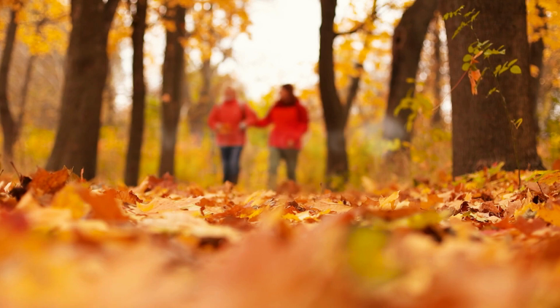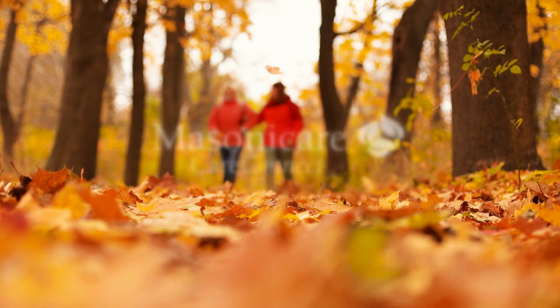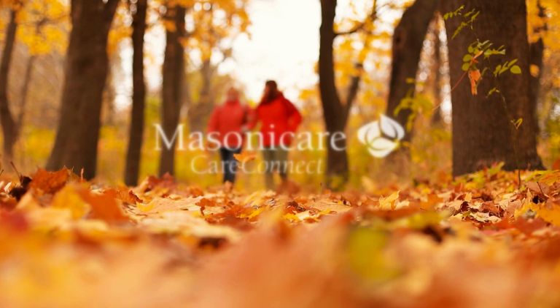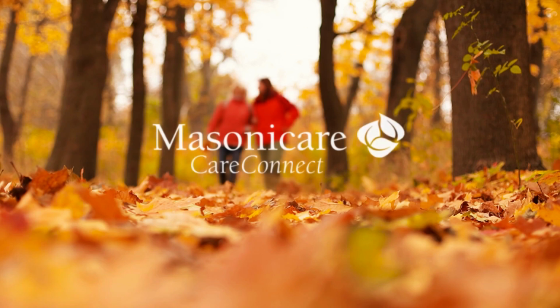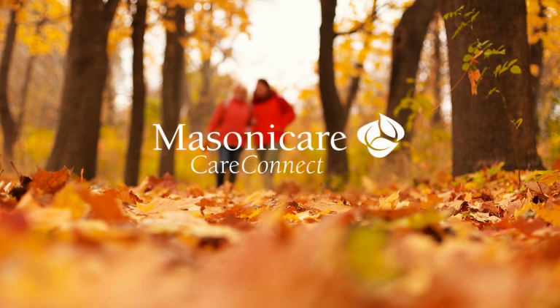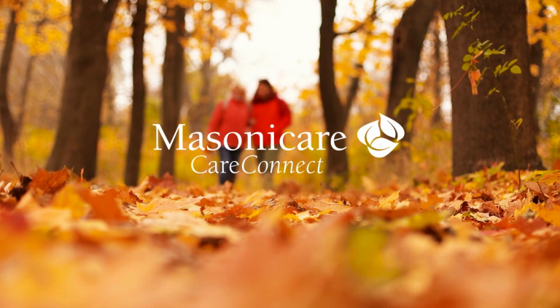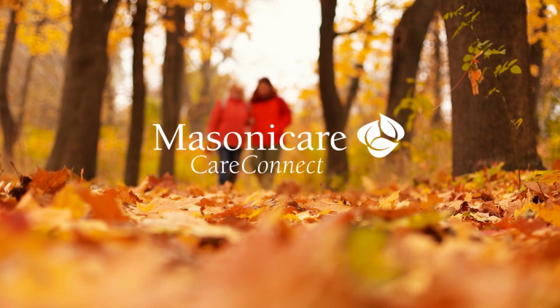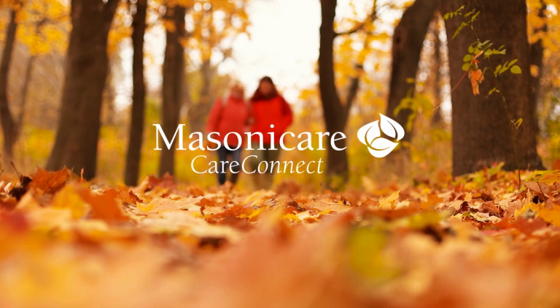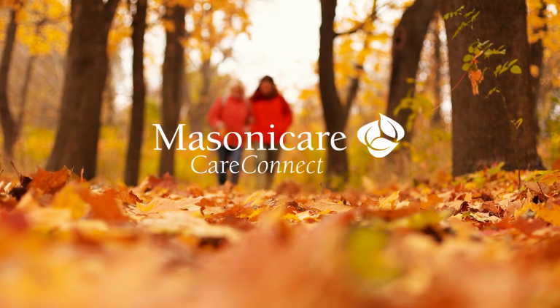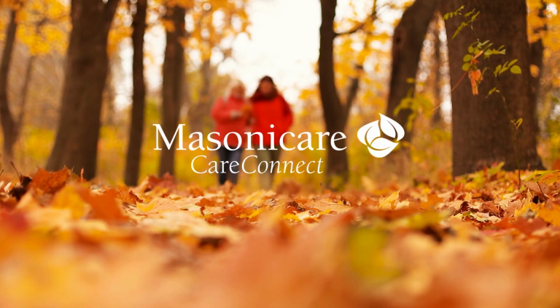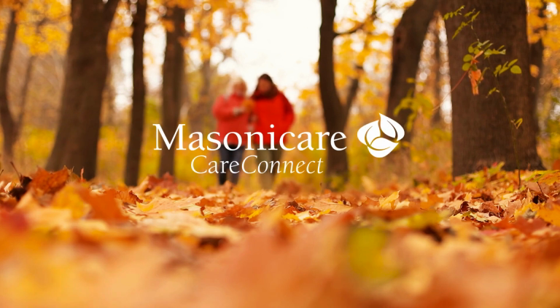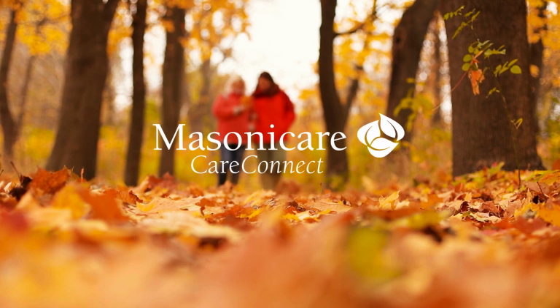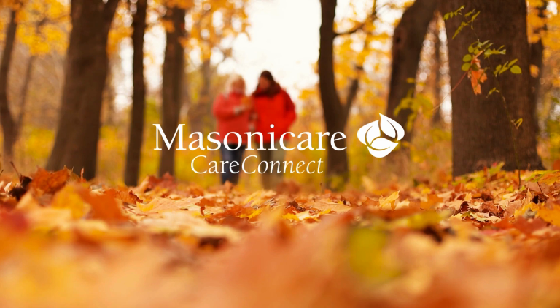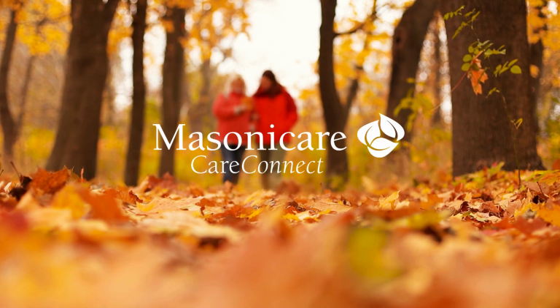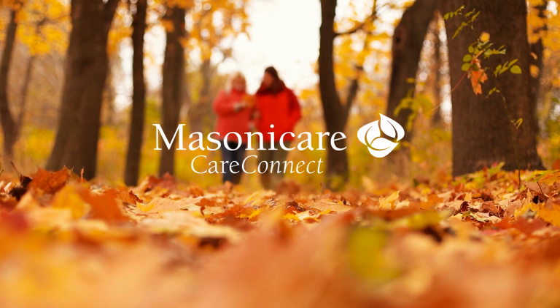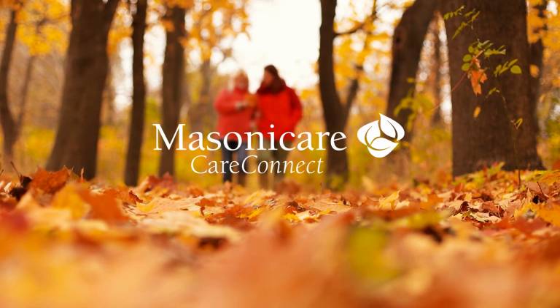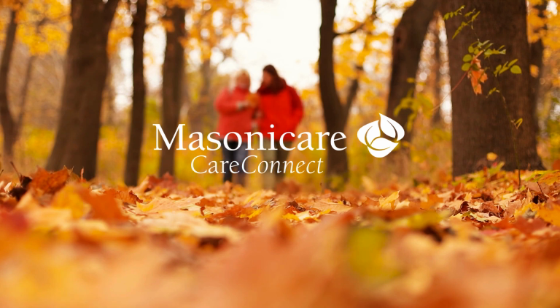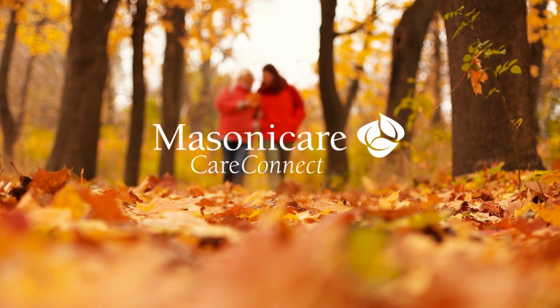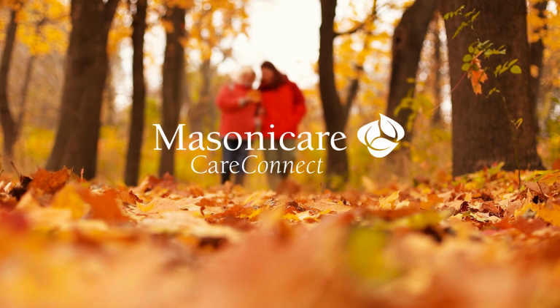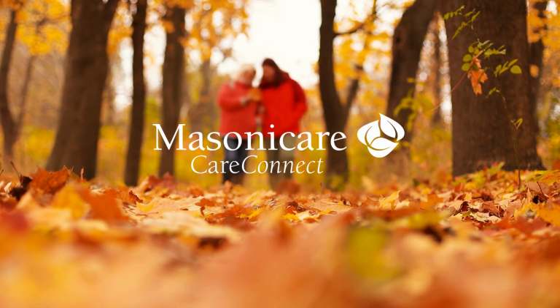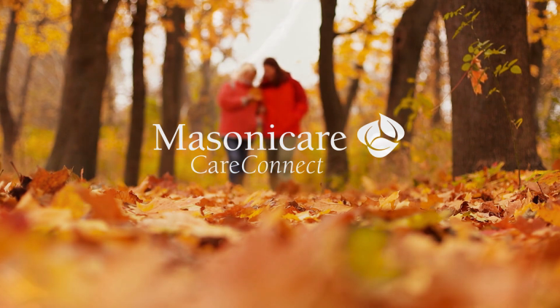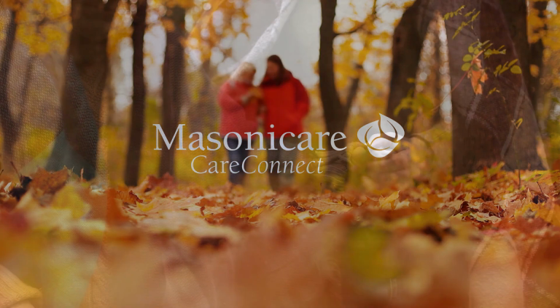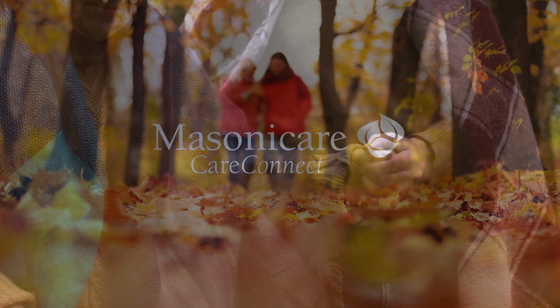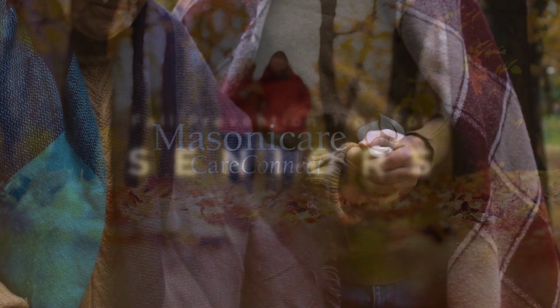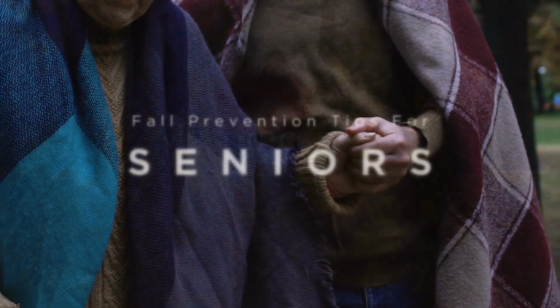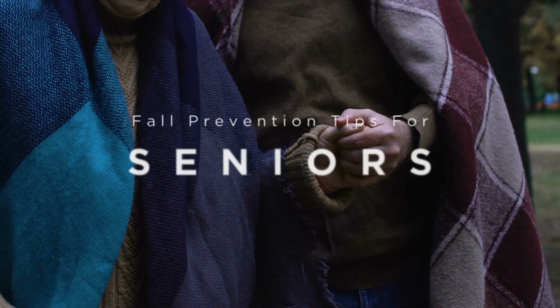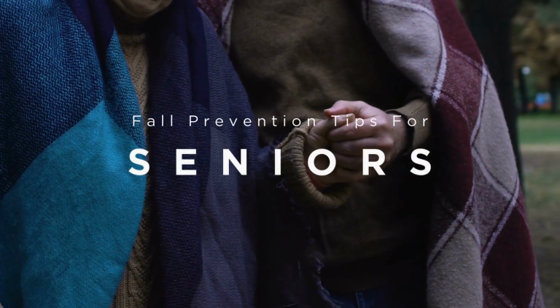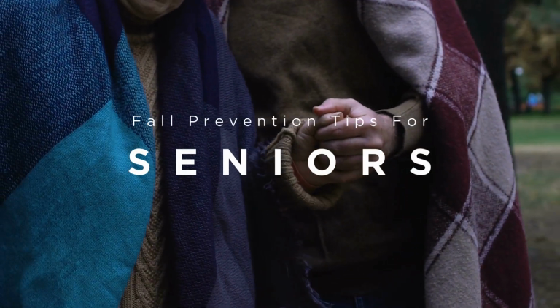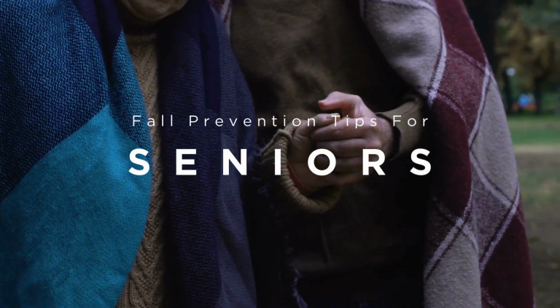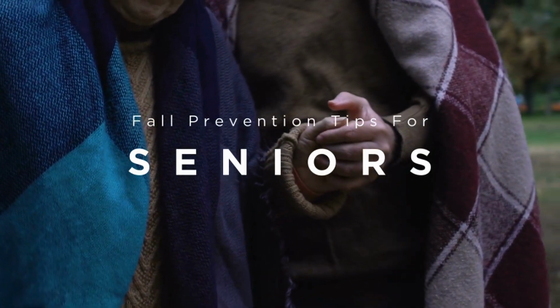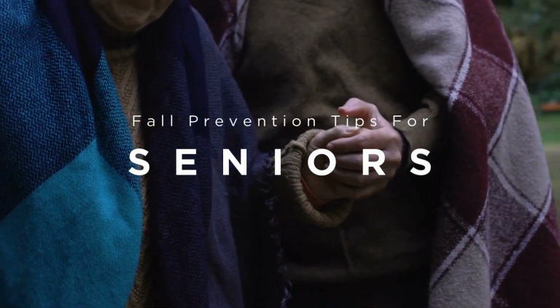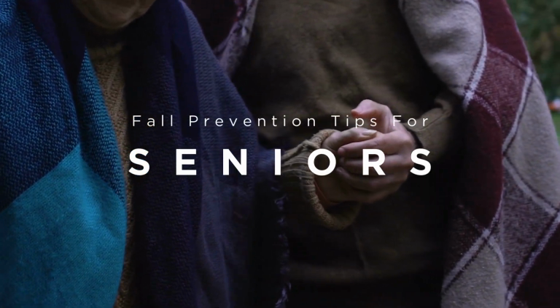Hi there, and welcome to the newest edition of Masonicare's CareConnect vlog. Falls are one of the biggest health risks for seniors, but the good news is, they're preventable. Here are some easy tips to help you or your loved ones stay safe and steady on your feet this autumn.